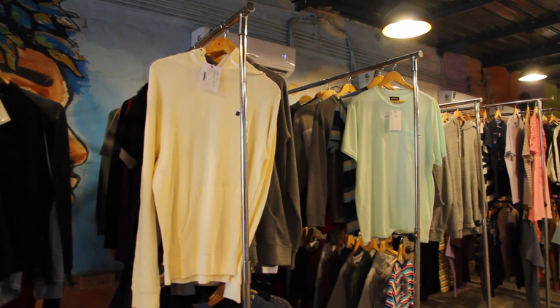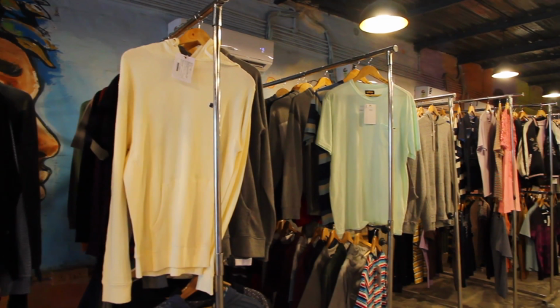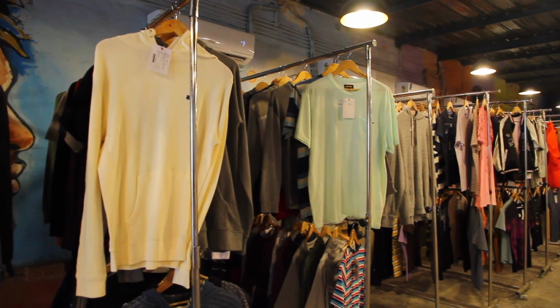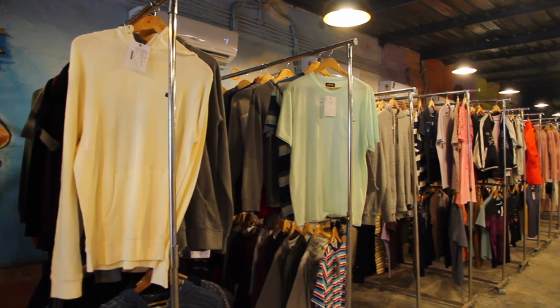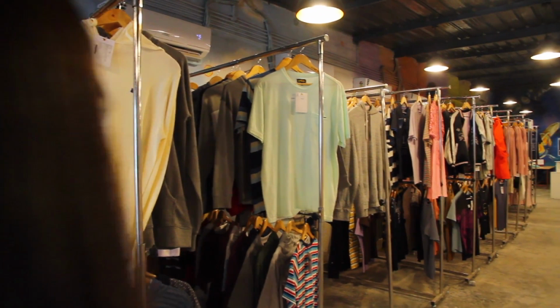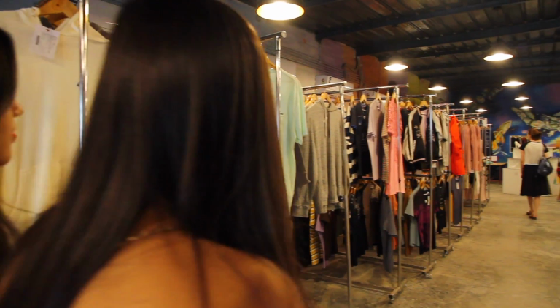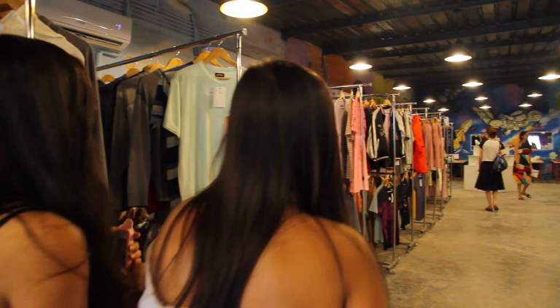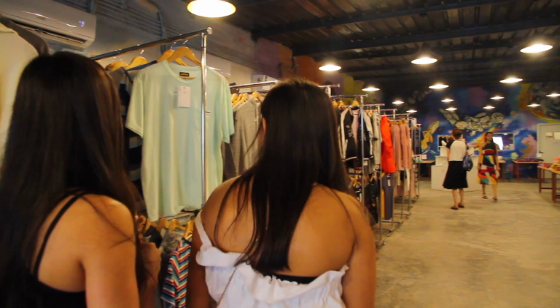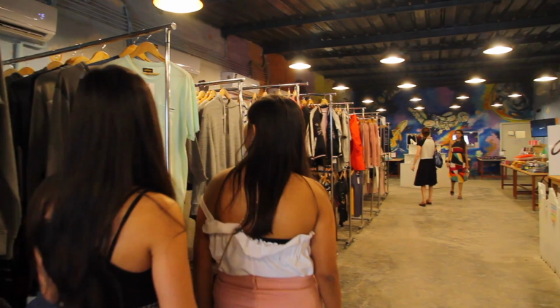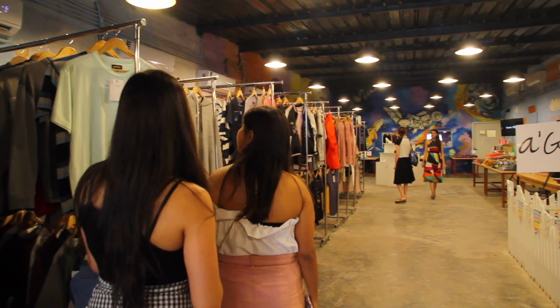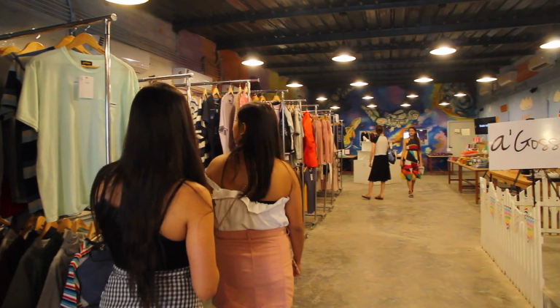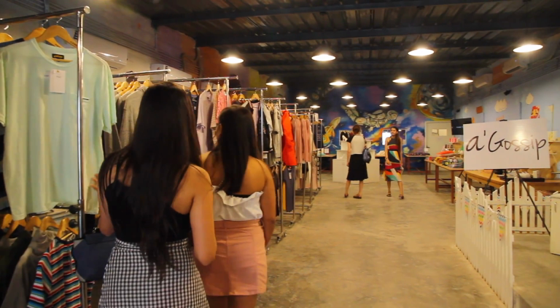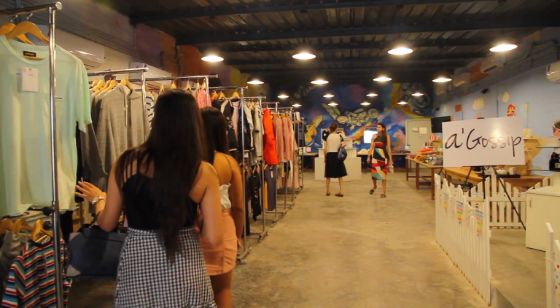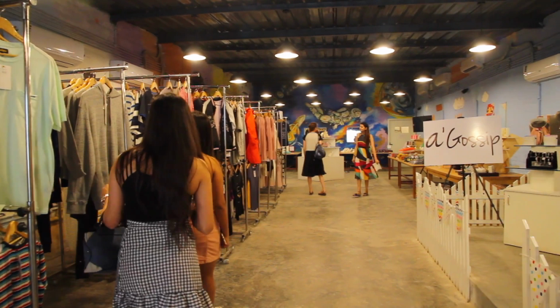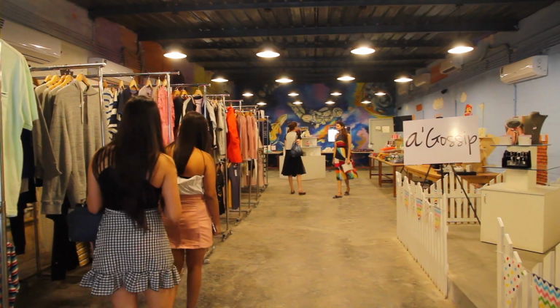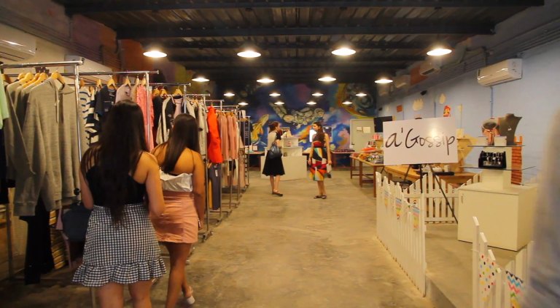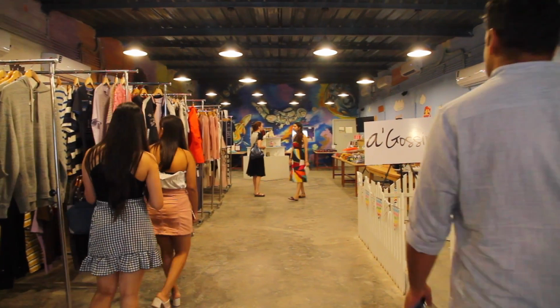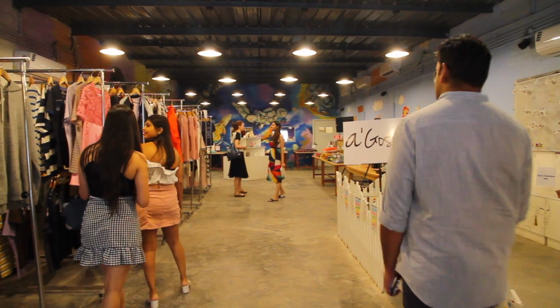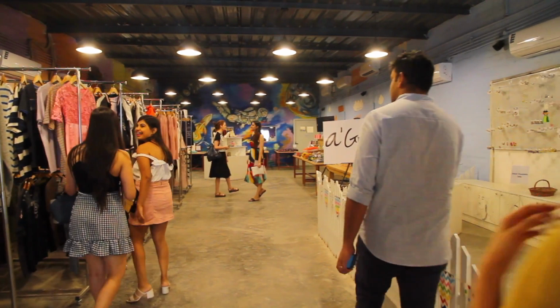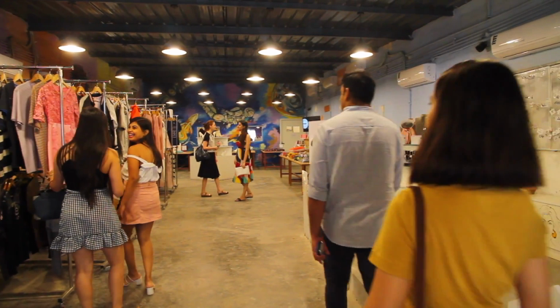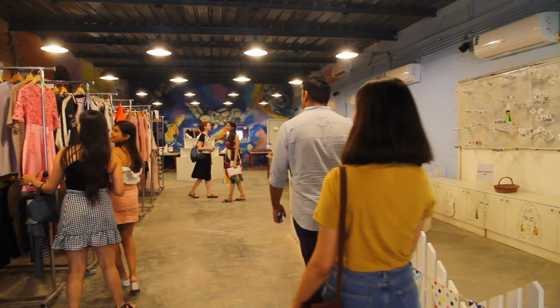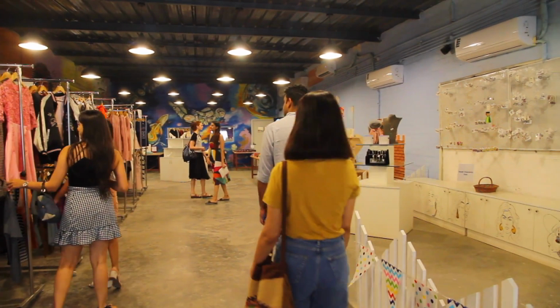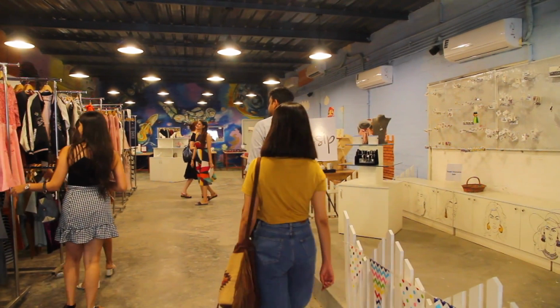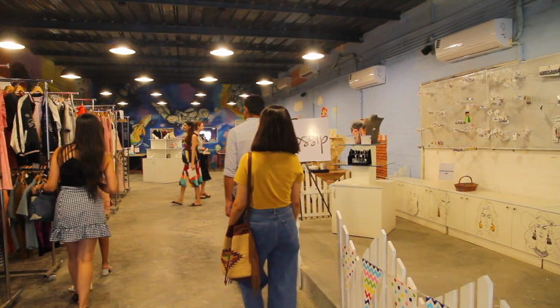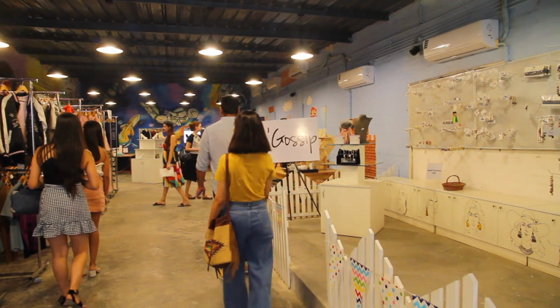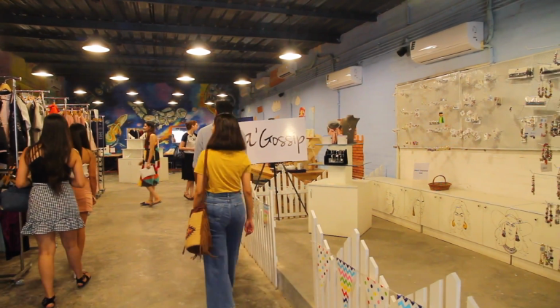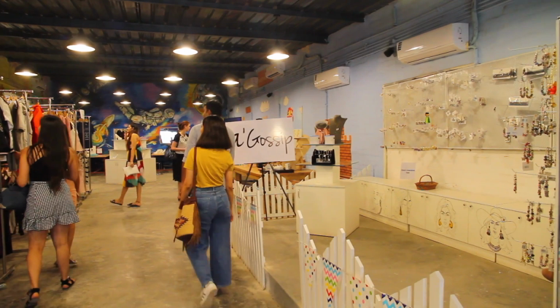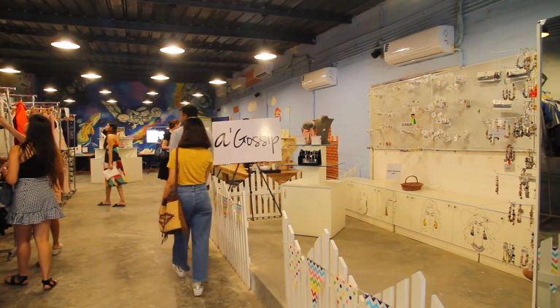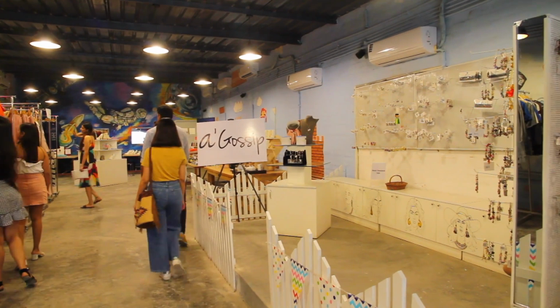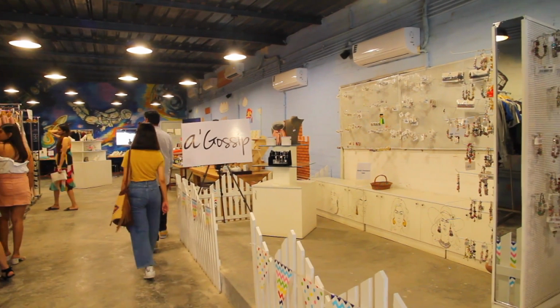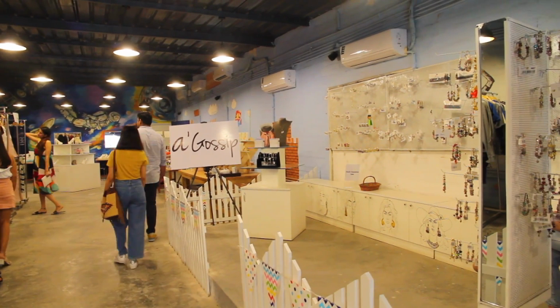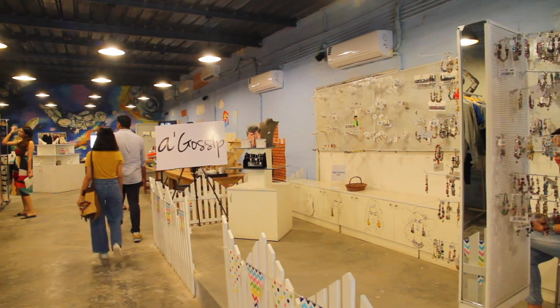As soon as we entered Liberty Village, we saw this huge impressive place covered with graffiti walls, racks of clothes, accessories, knickknacks and whatnot. So first, let's do a quick review of the place.